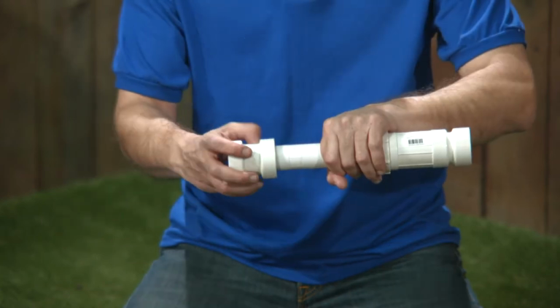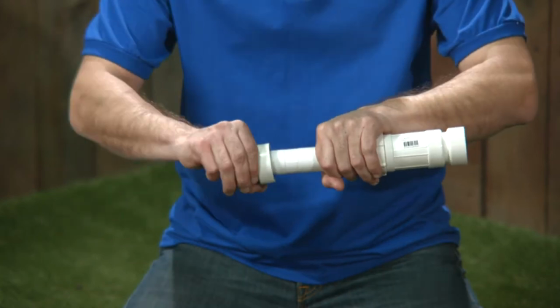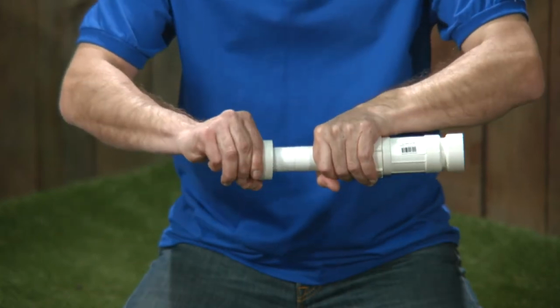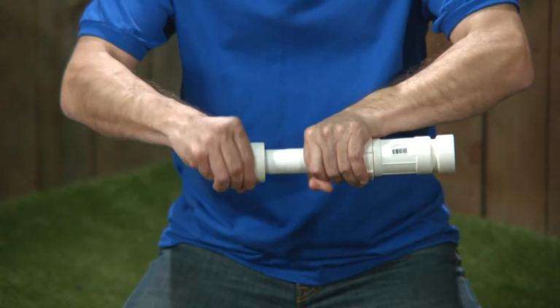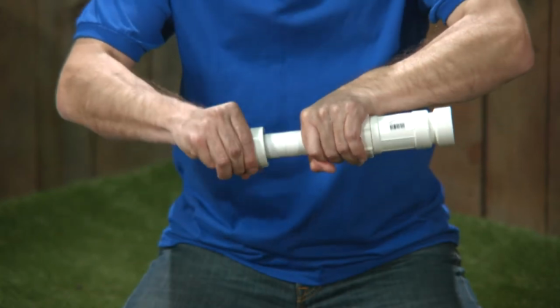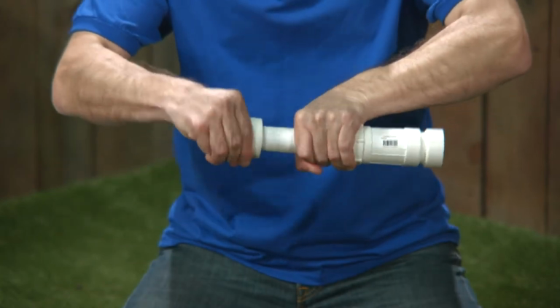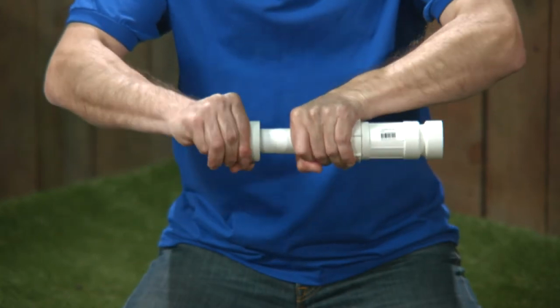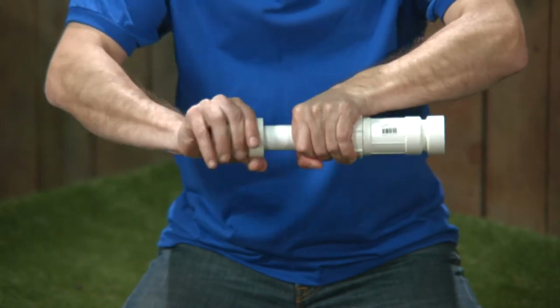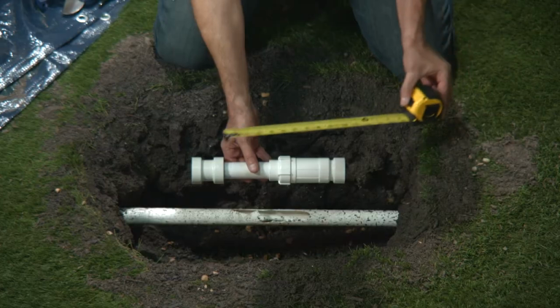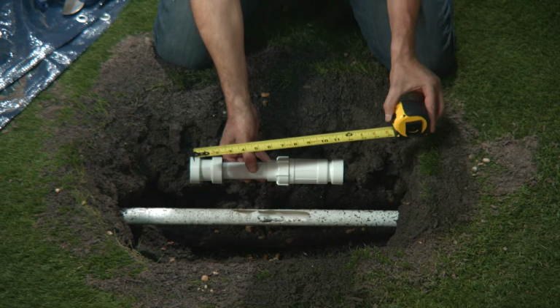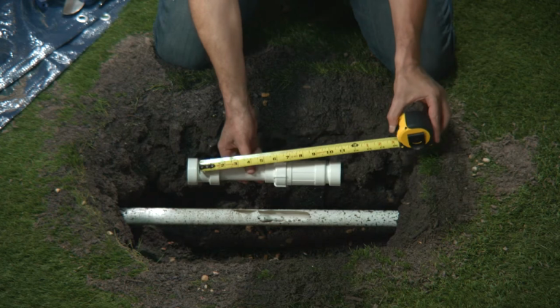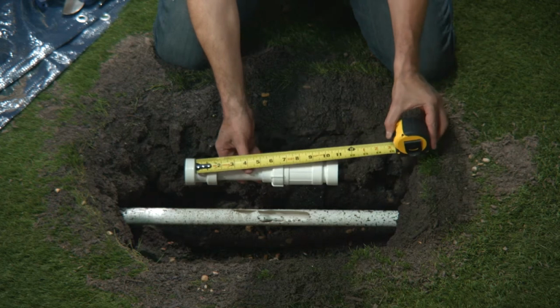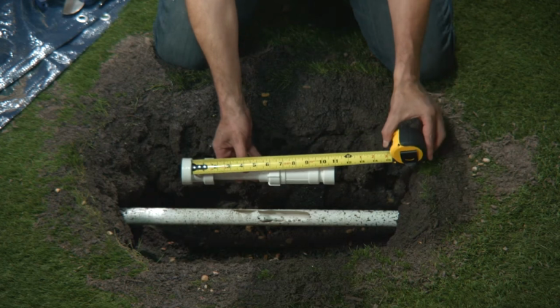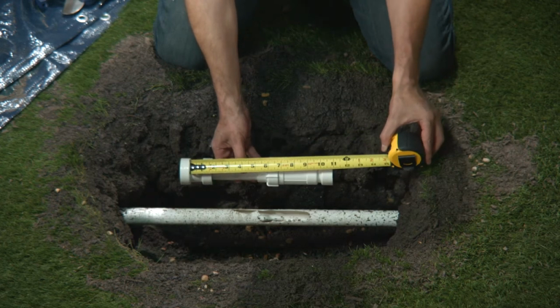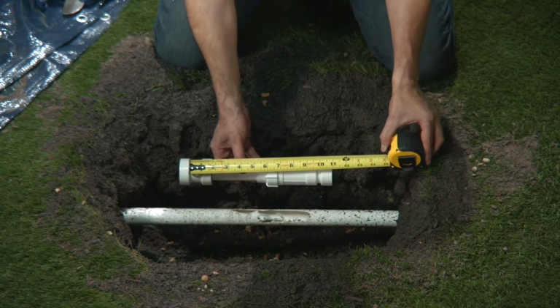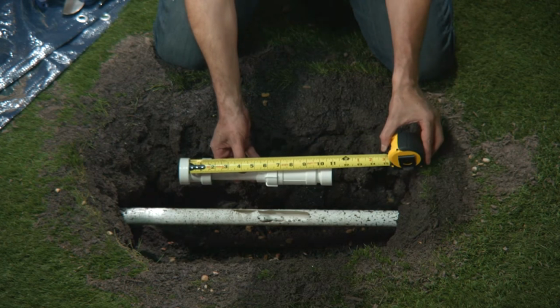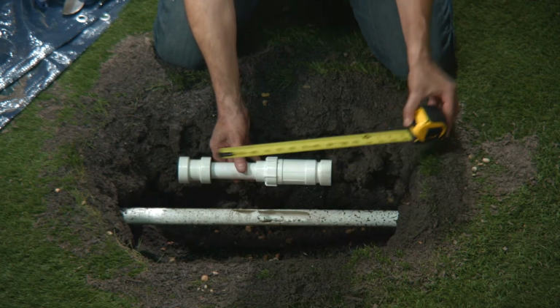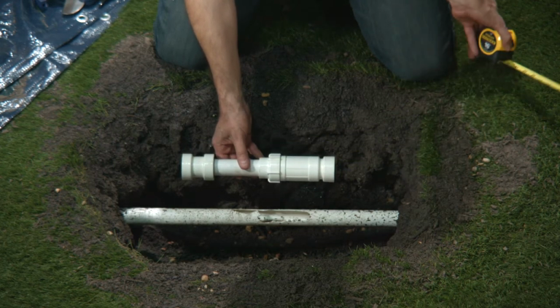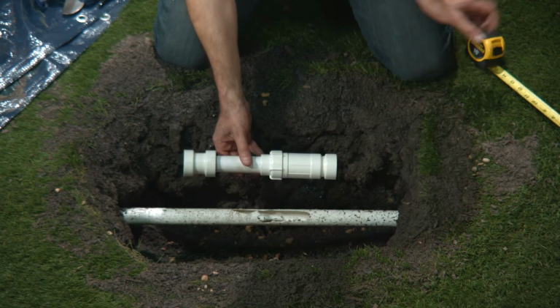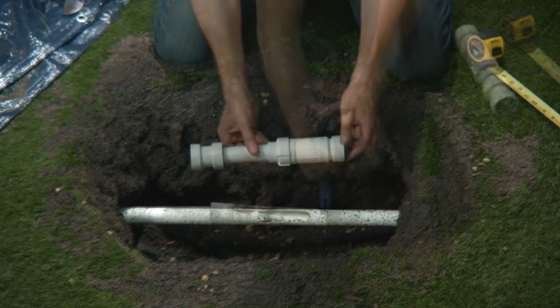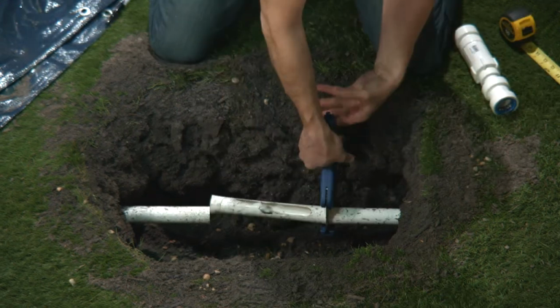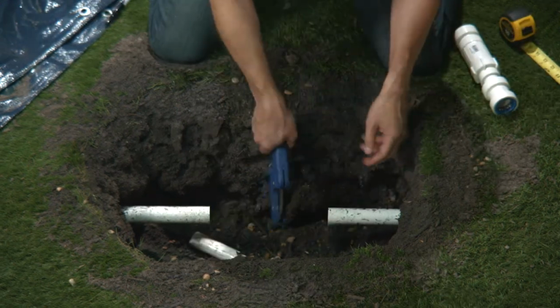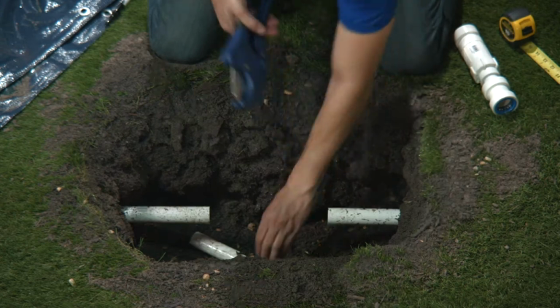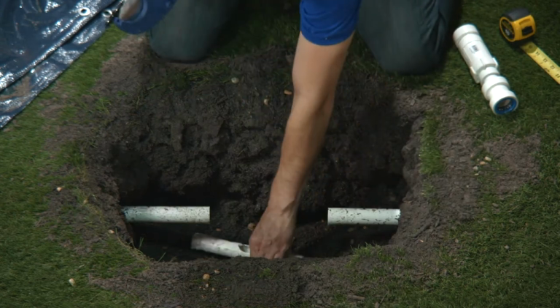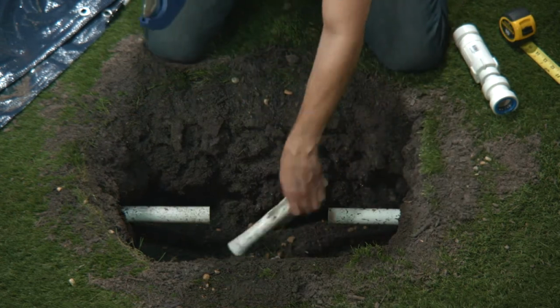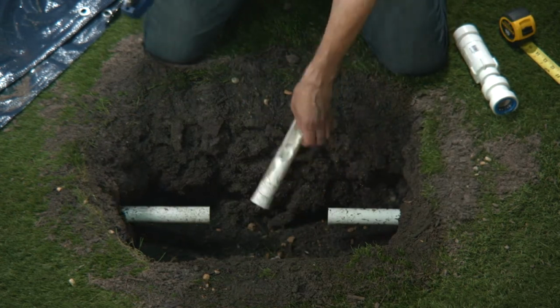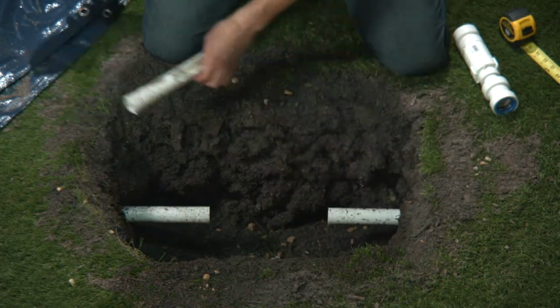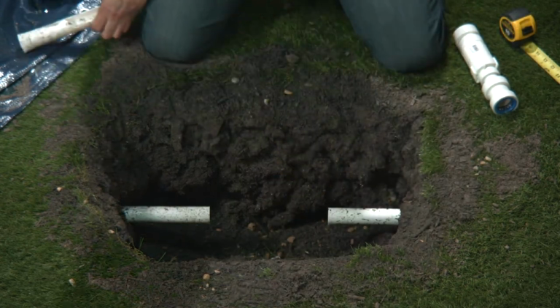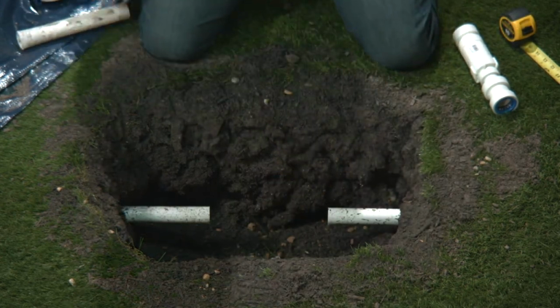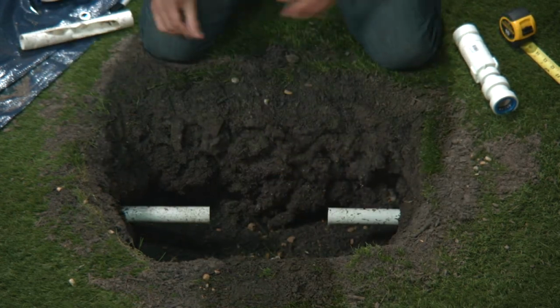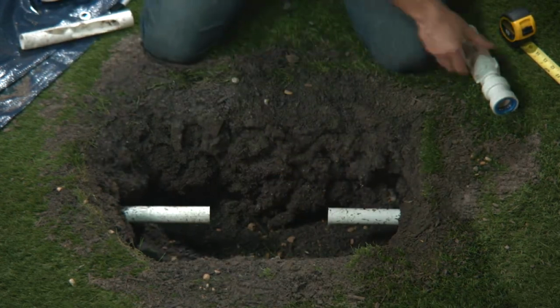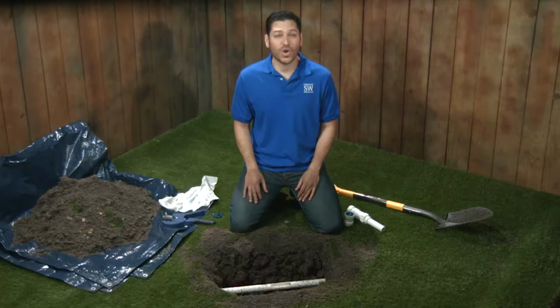I'm going to pop on the PVC lock coupling. It looks like with this configuration, I can repair a section of pipe of up to 10 inches, and I'll need to remove a section of pipe of at least 7 inches to fit it in.